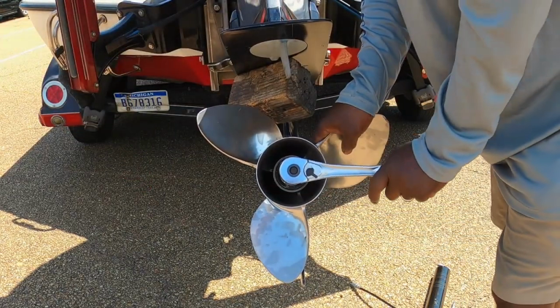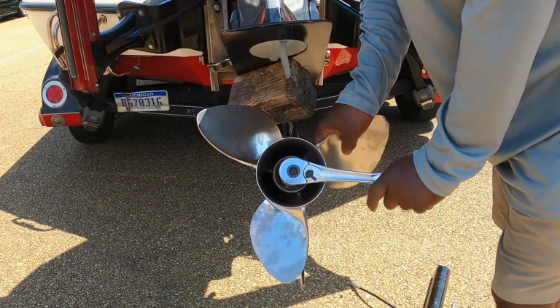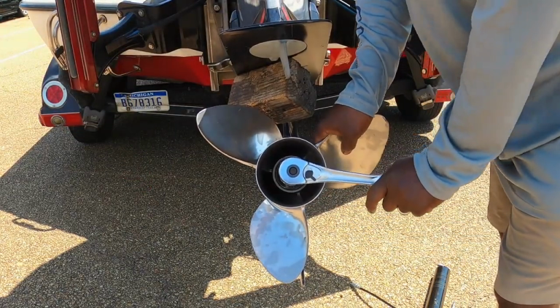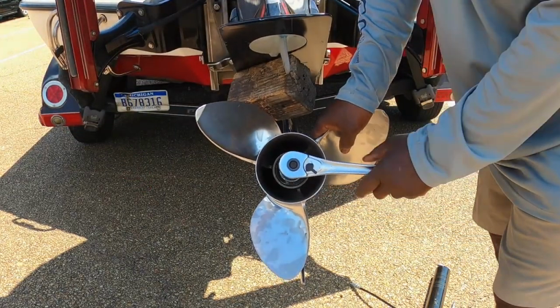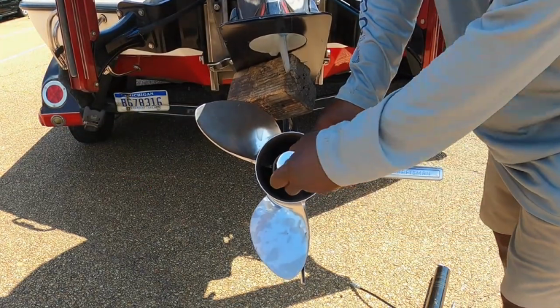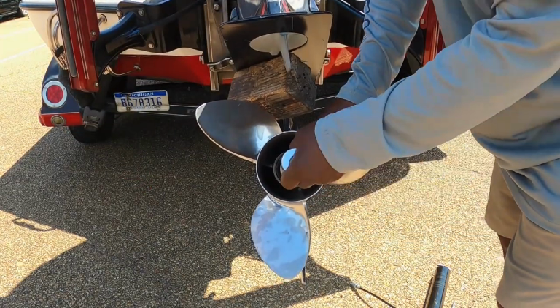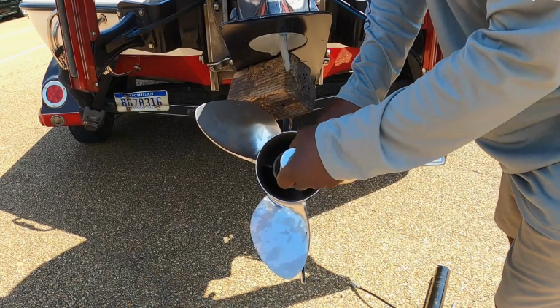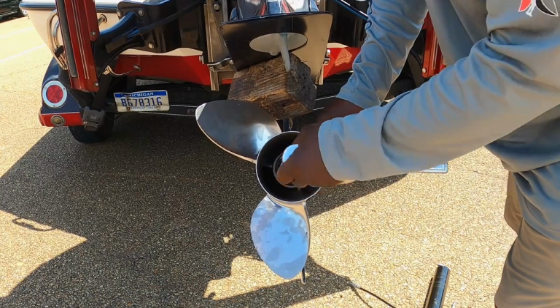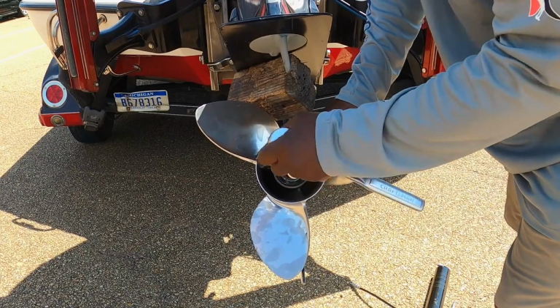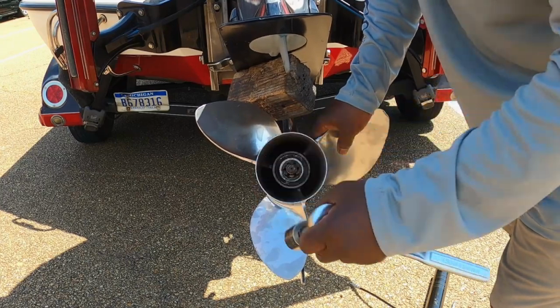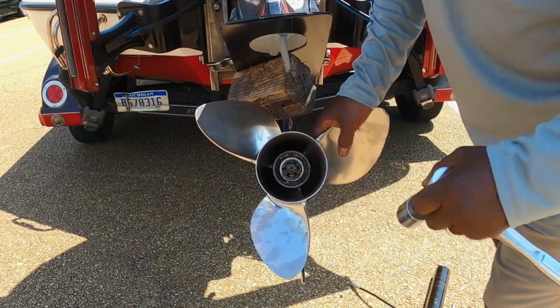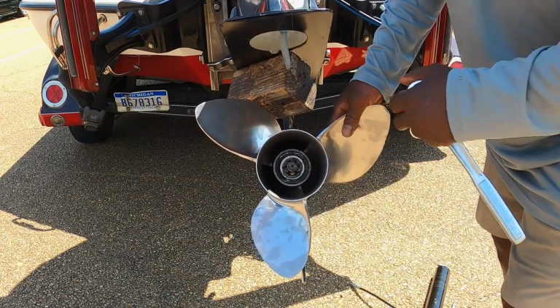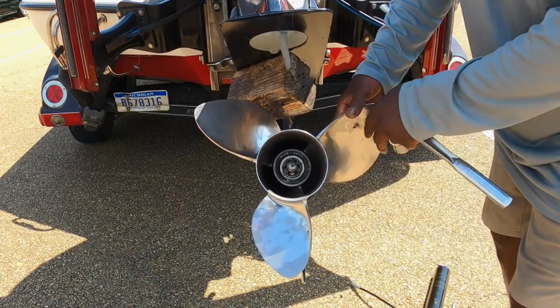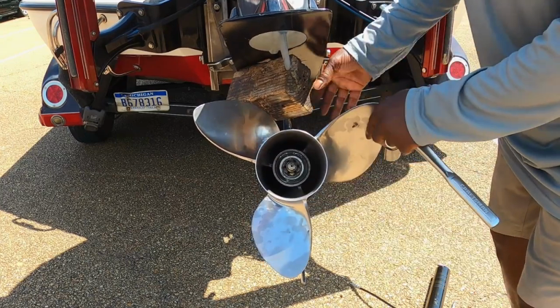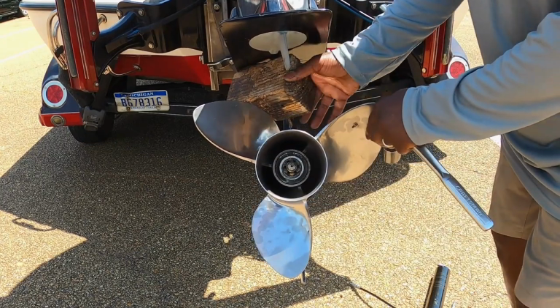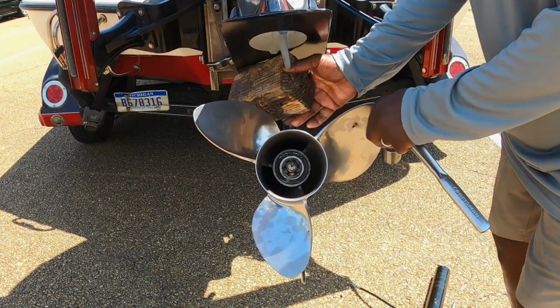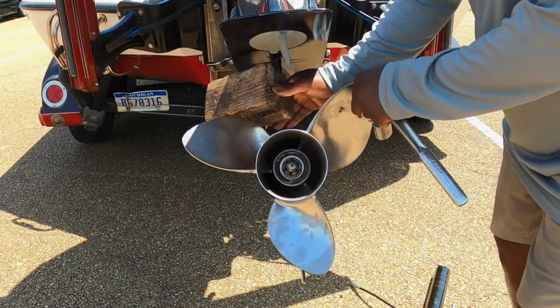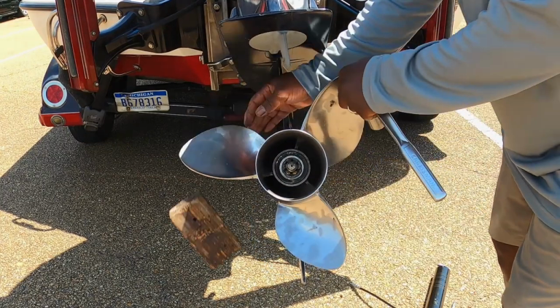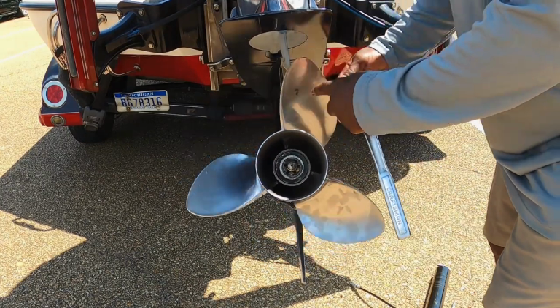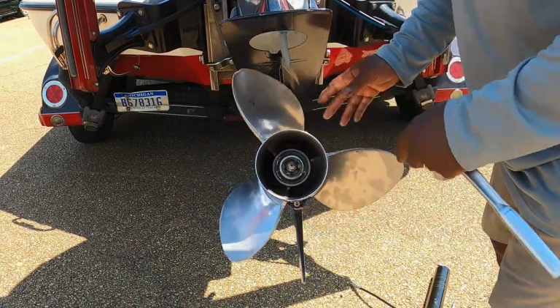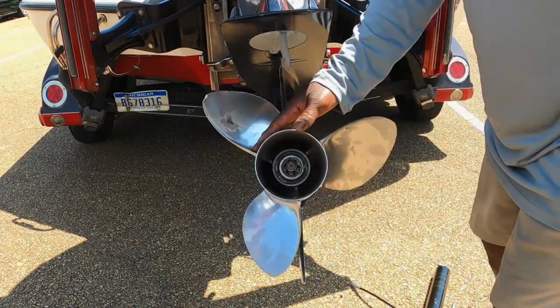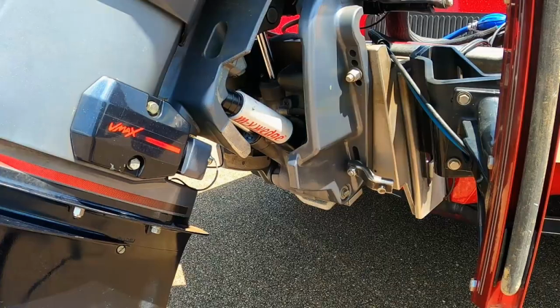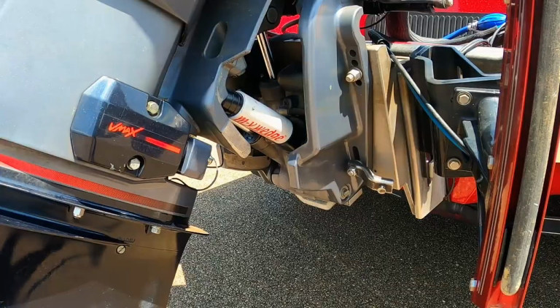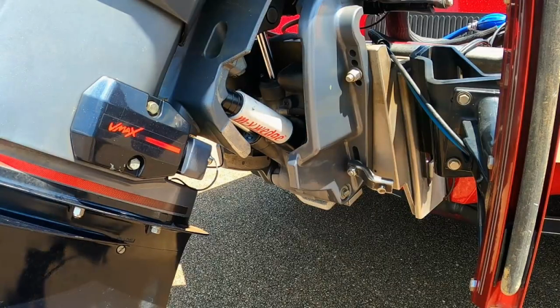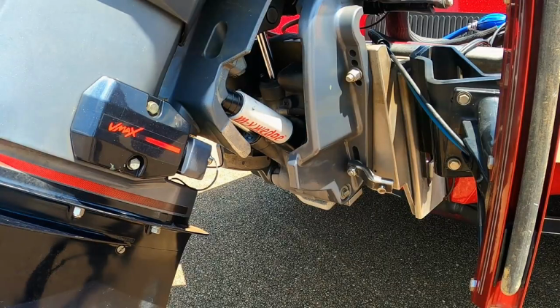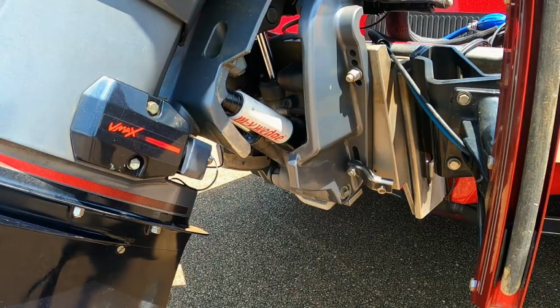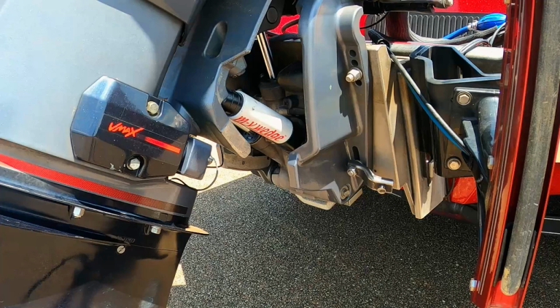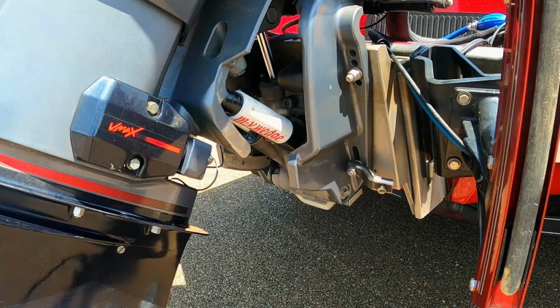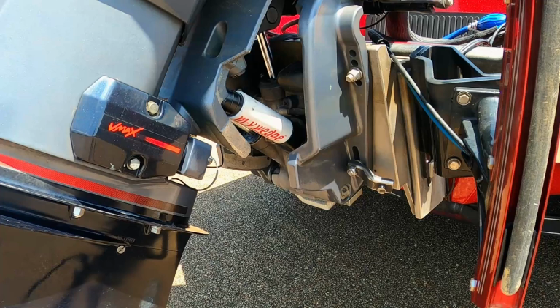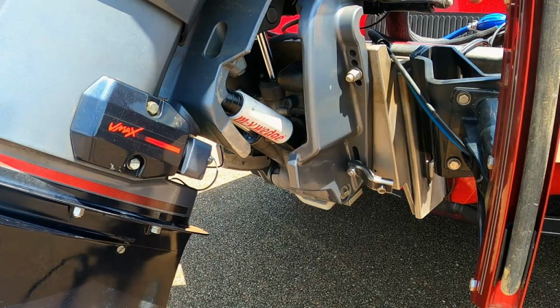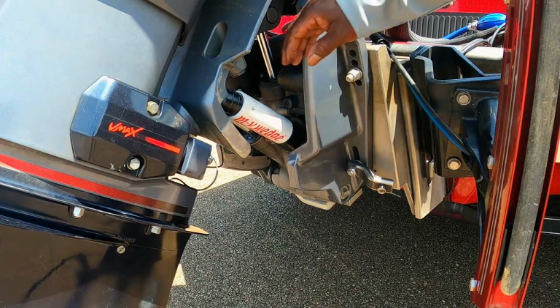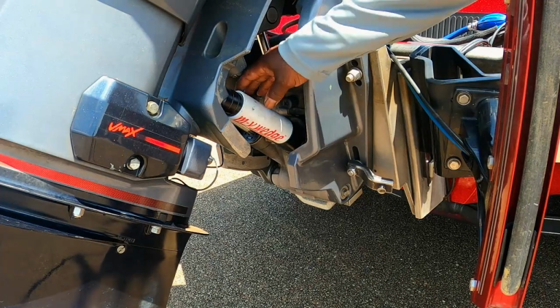That's seated on securely, and that's all you need — you're in good shape.